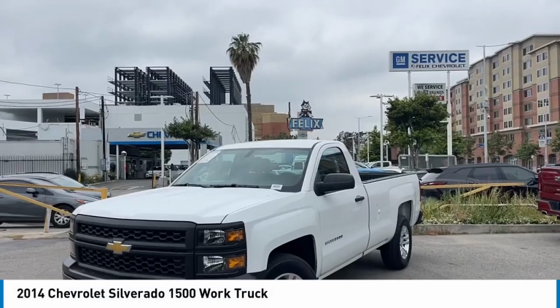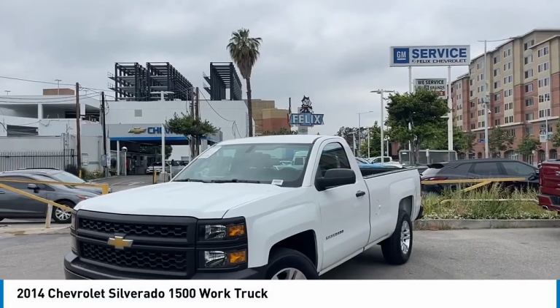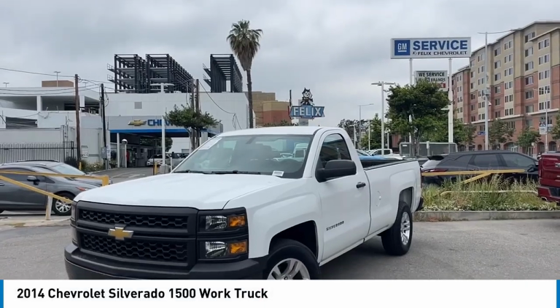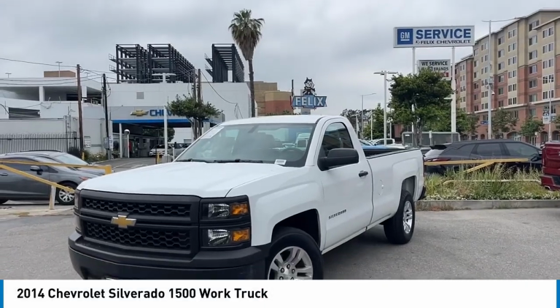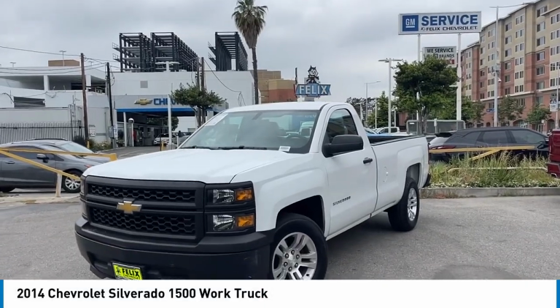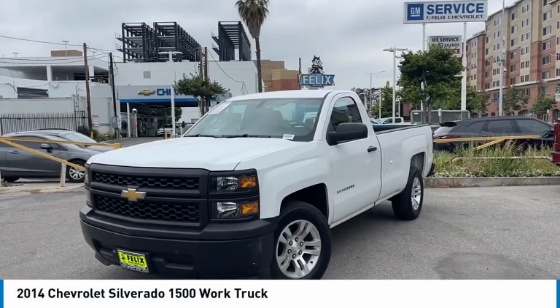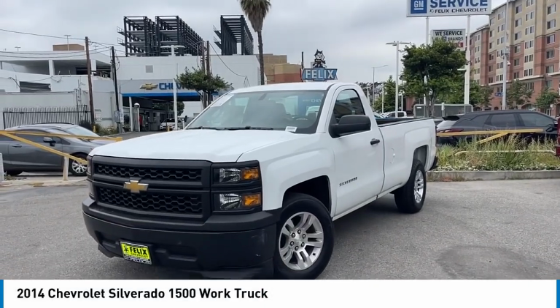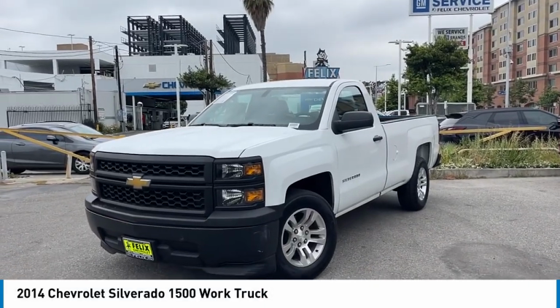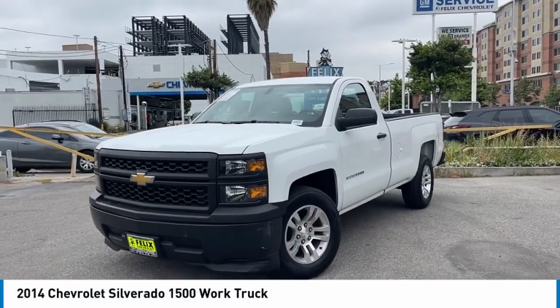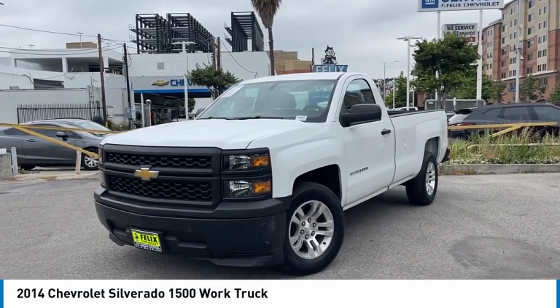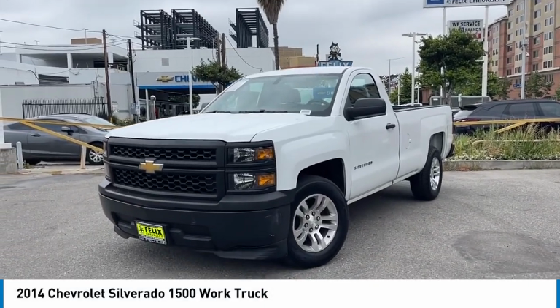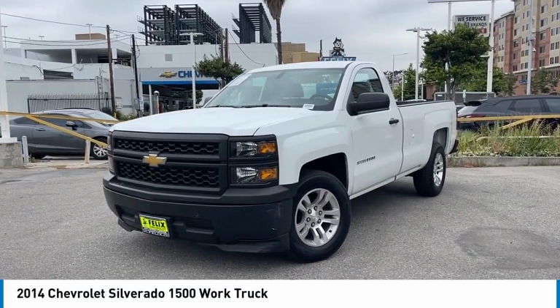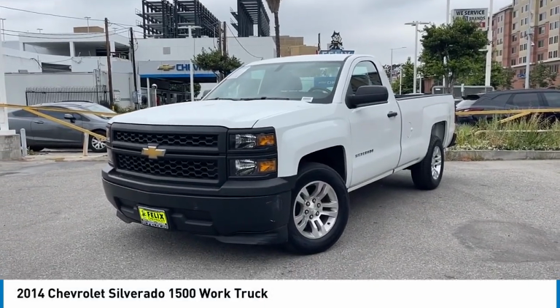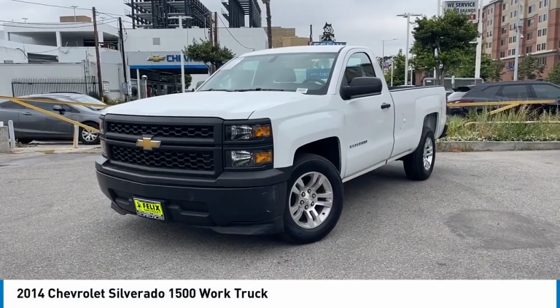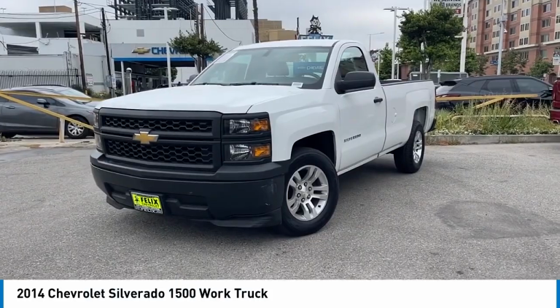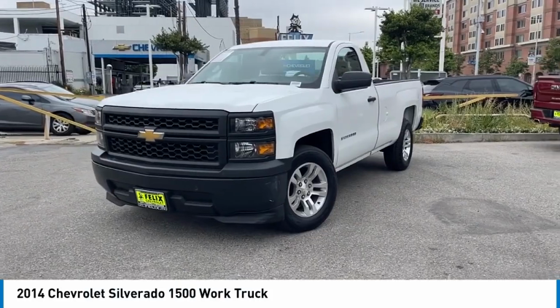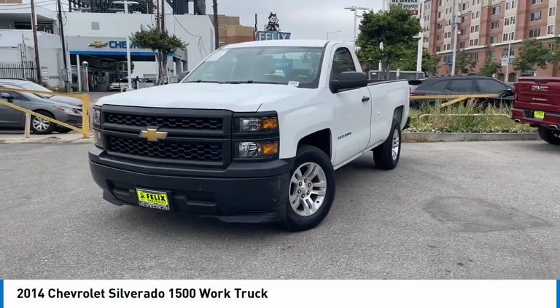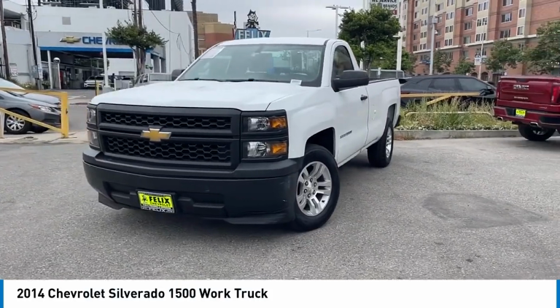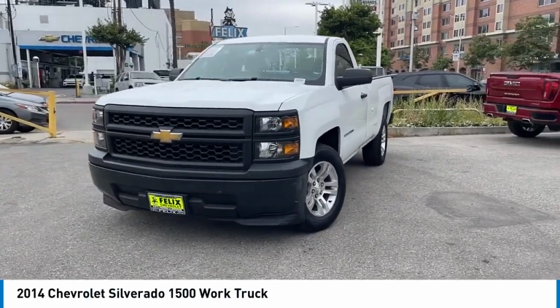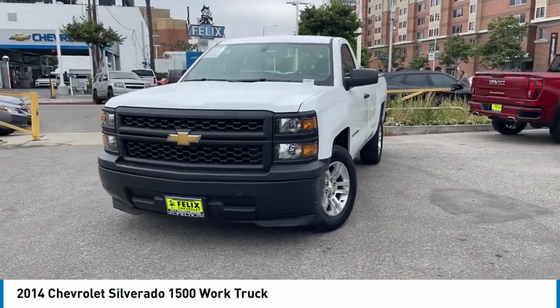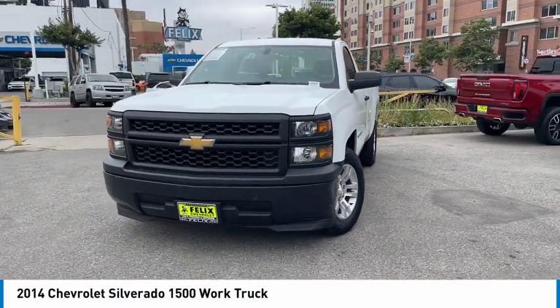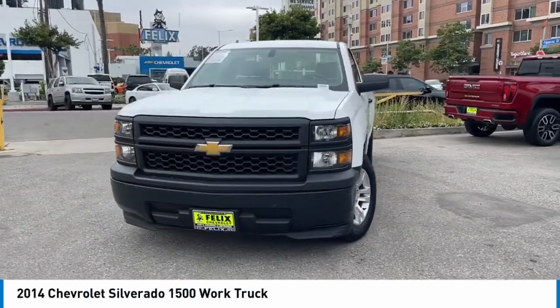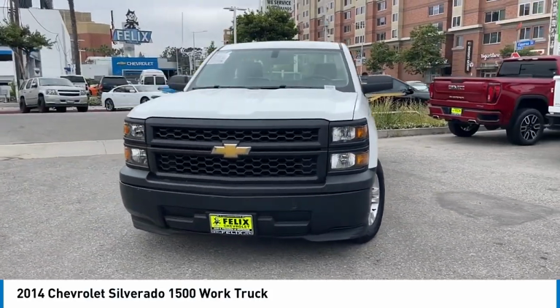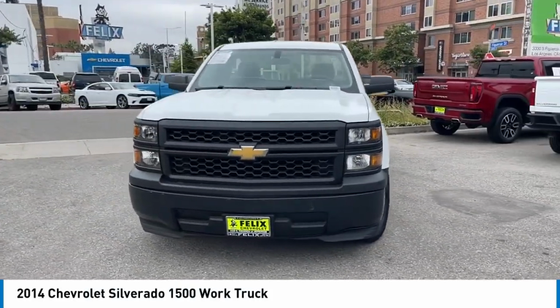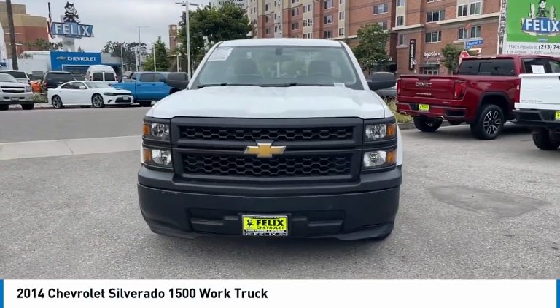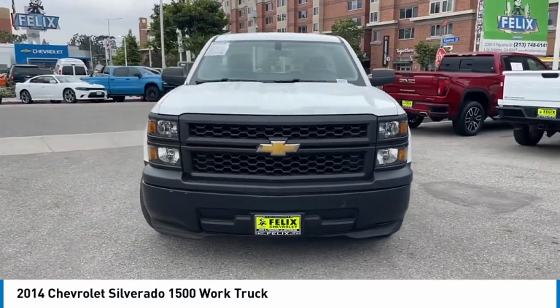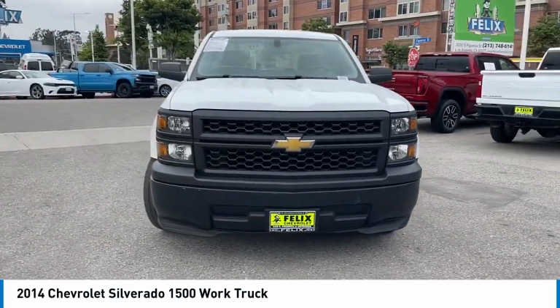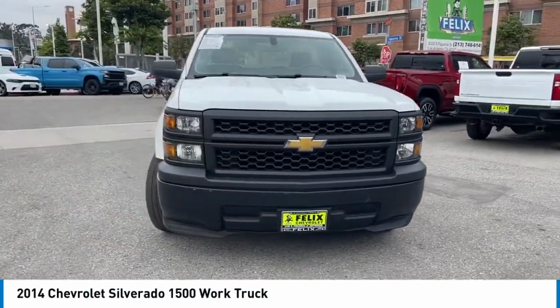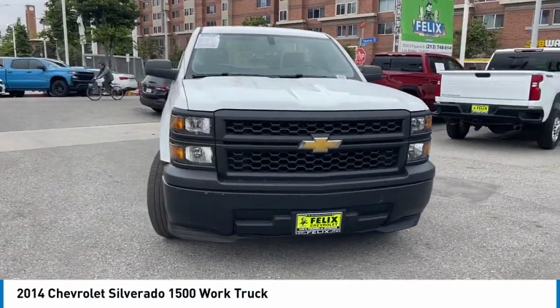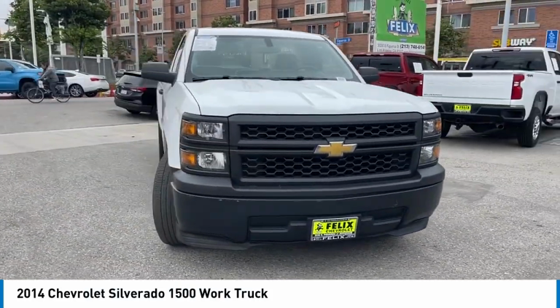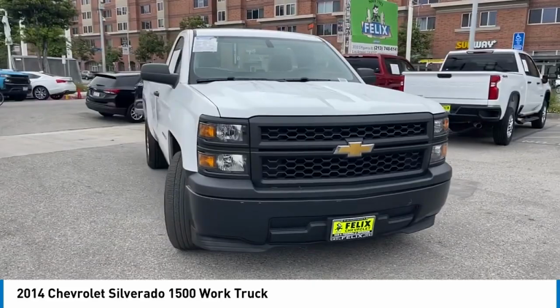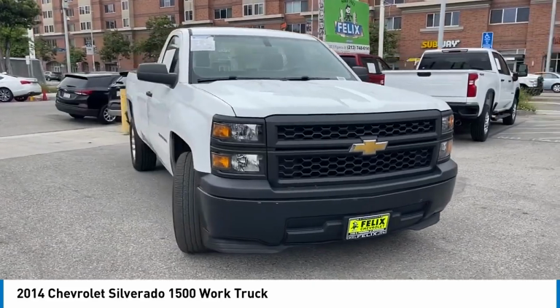Stop by and take a look at the 2014 Silverado 1500. The Chevy Silverado 1500 has the lowest cost of ownership of any full-size pickup.